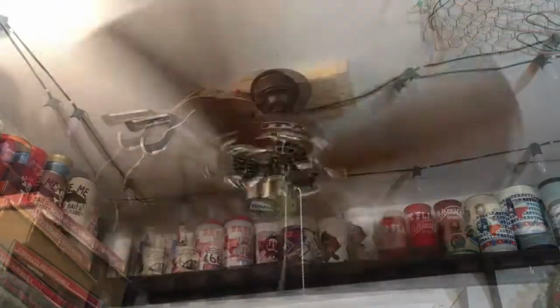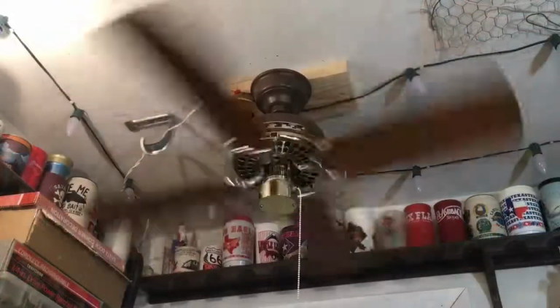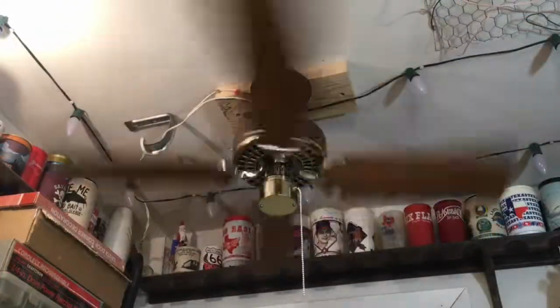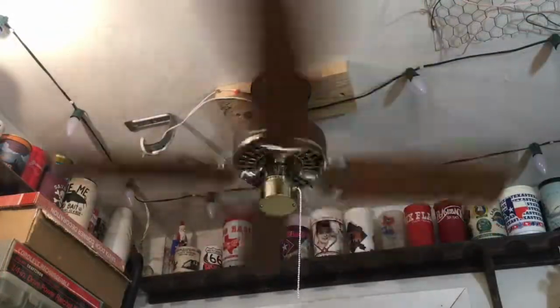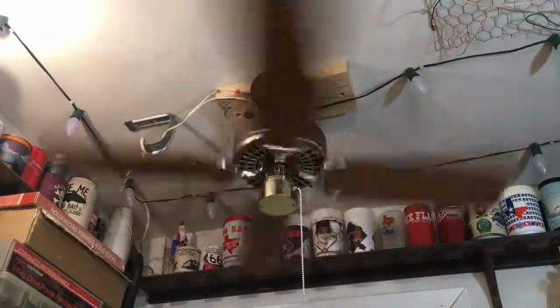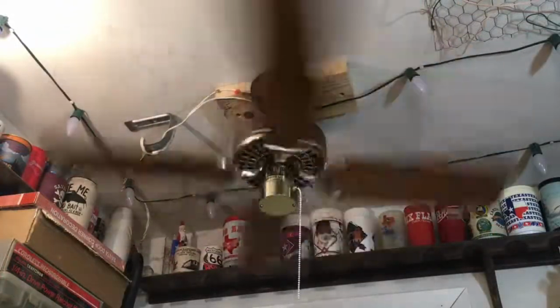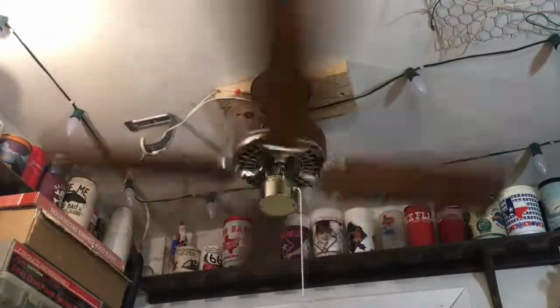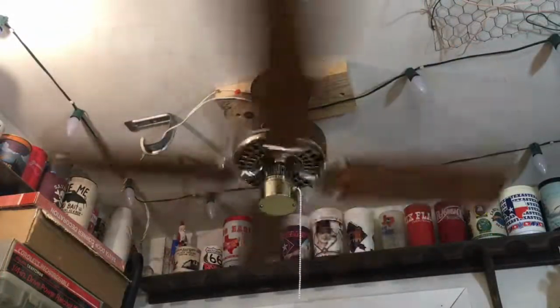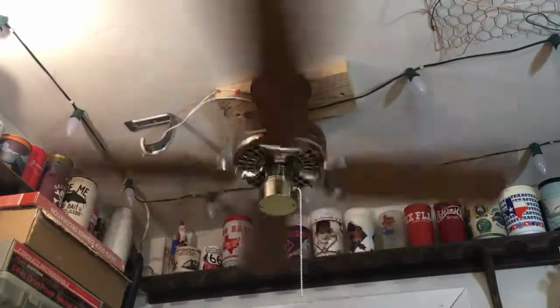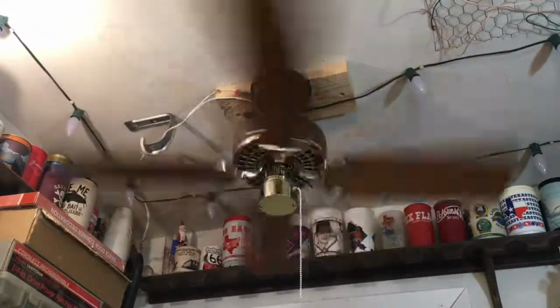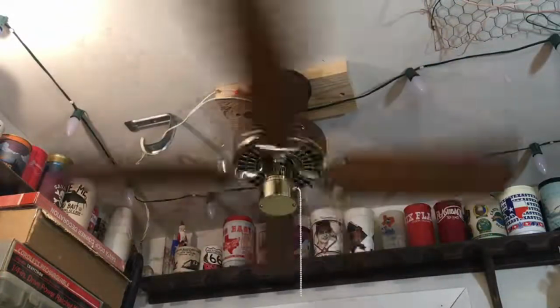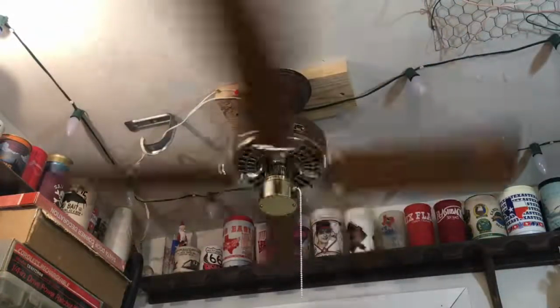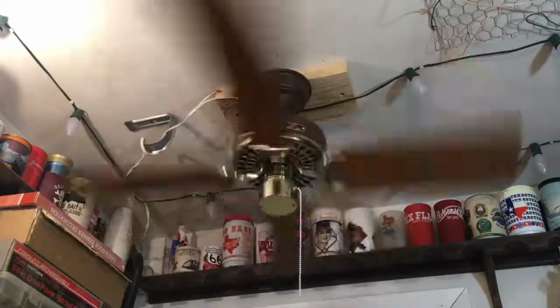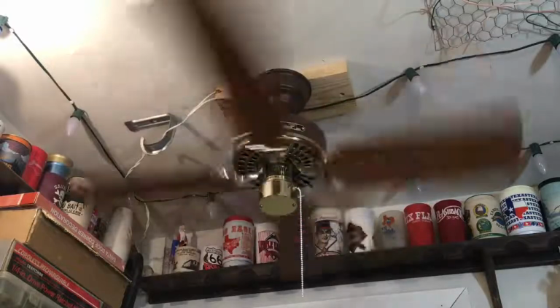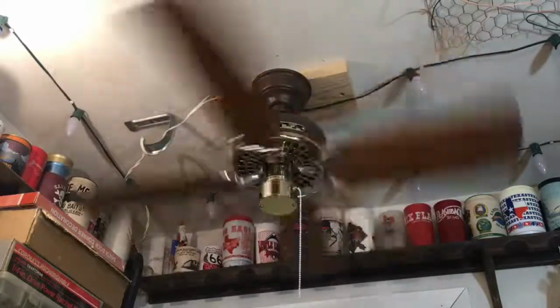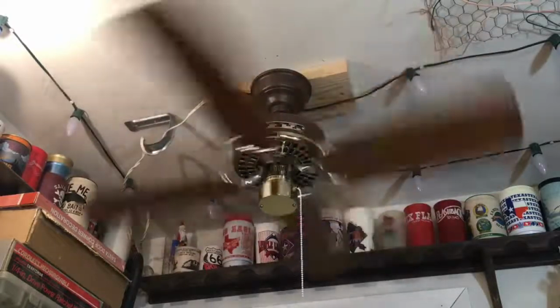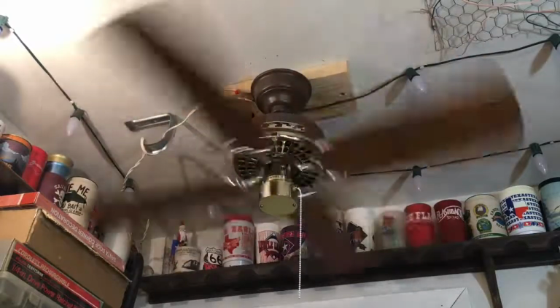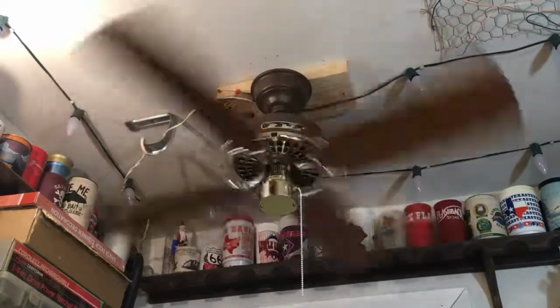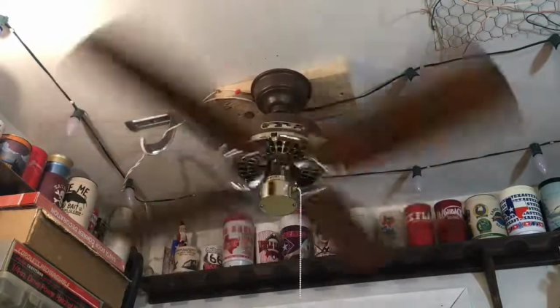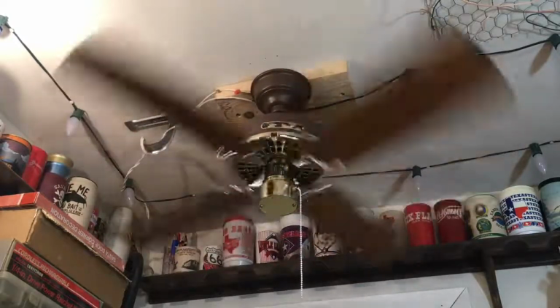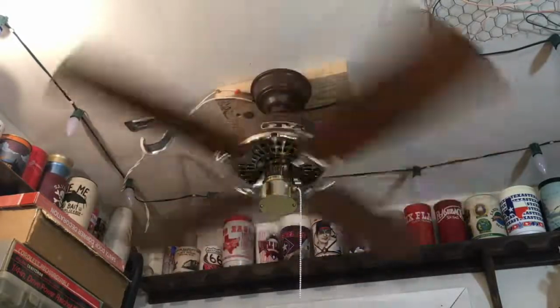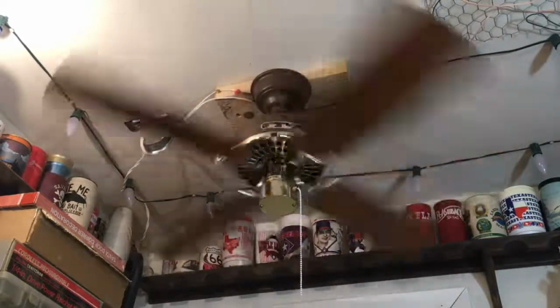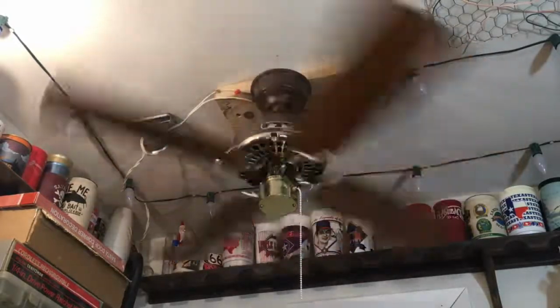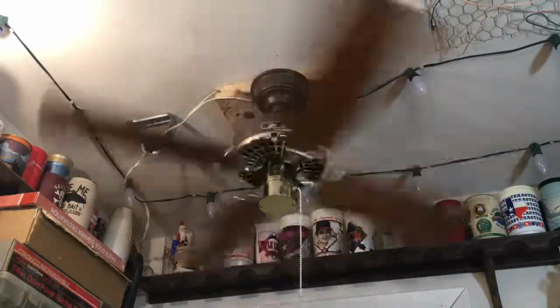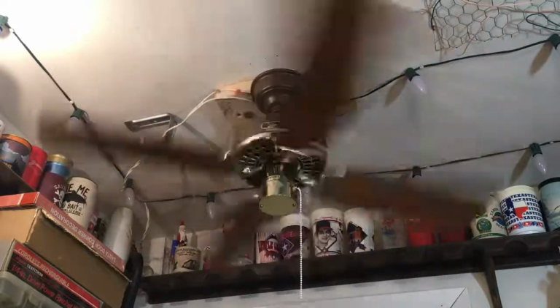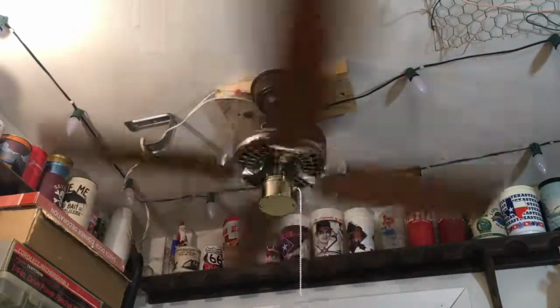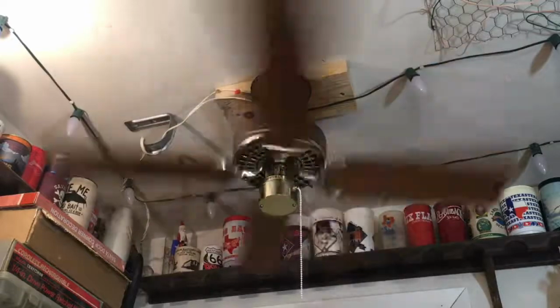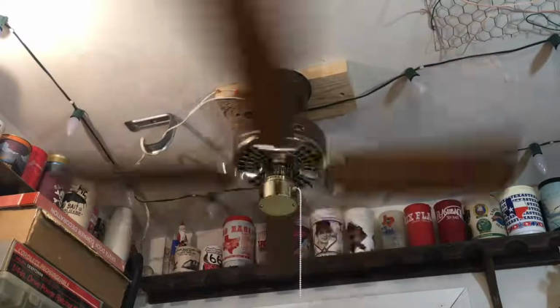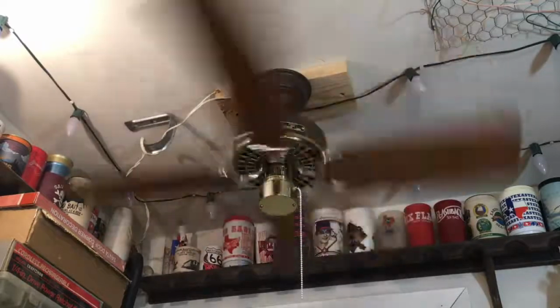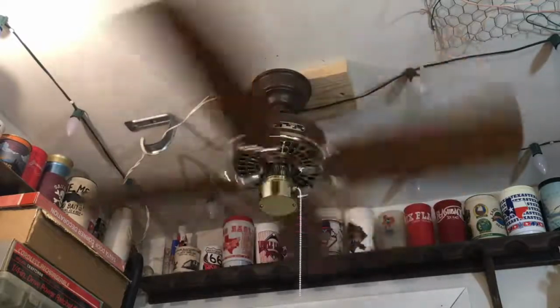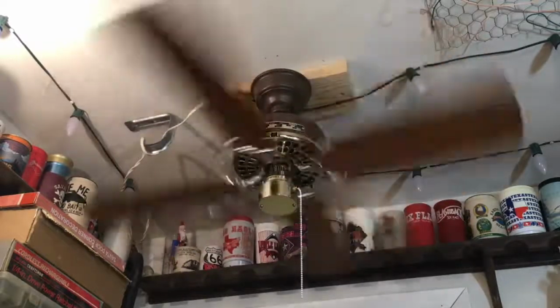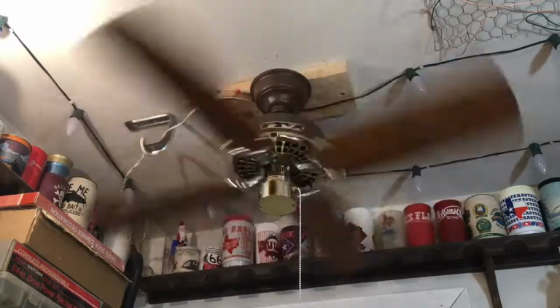Here is a look at the fan with the end cap on it, so you can see it fits with no problem. That's a pretty good upgrade — thank you for watching.